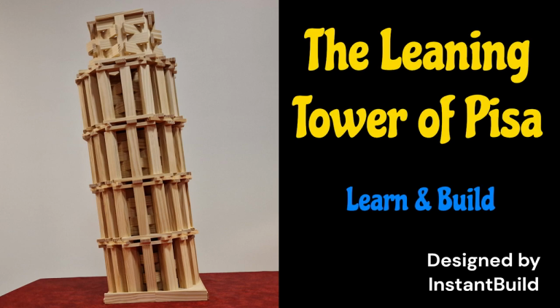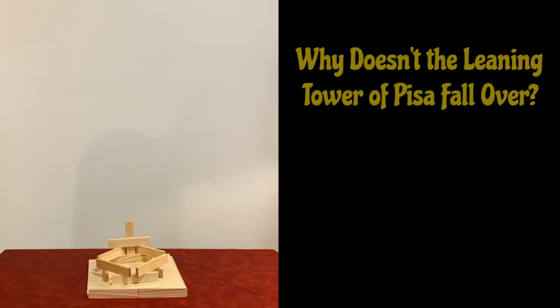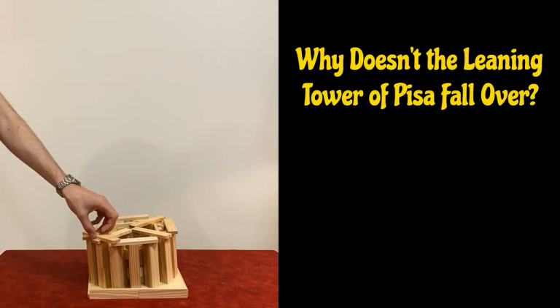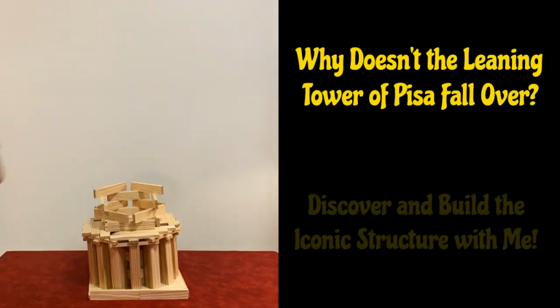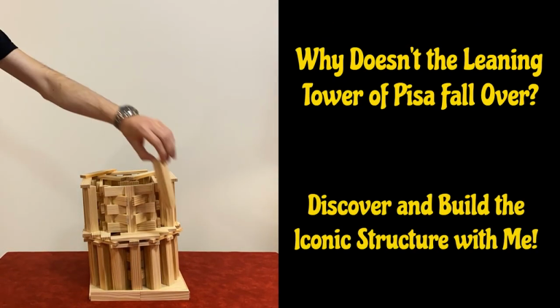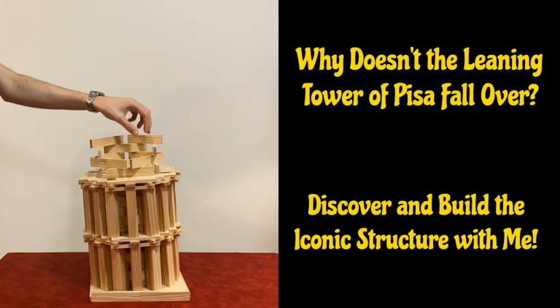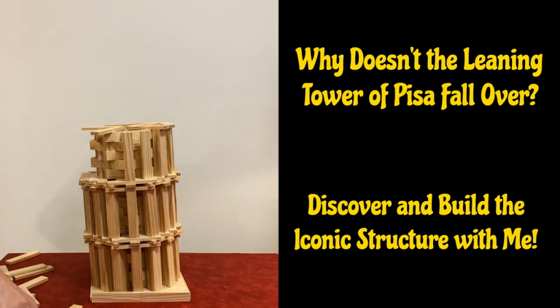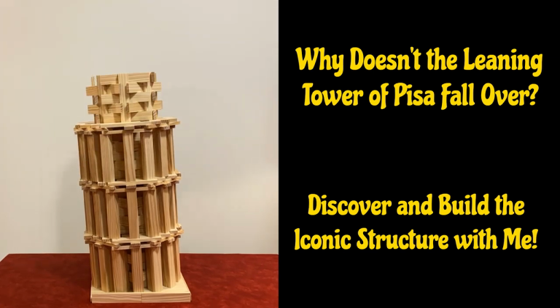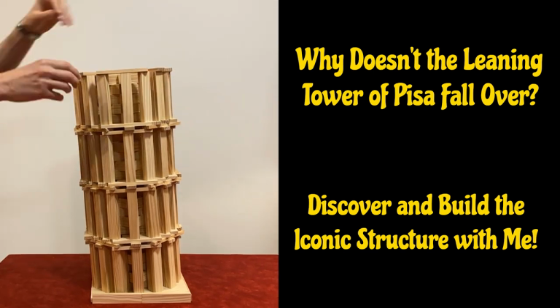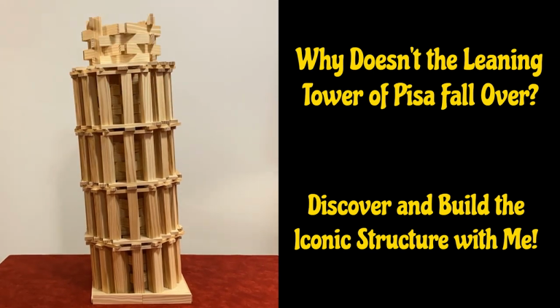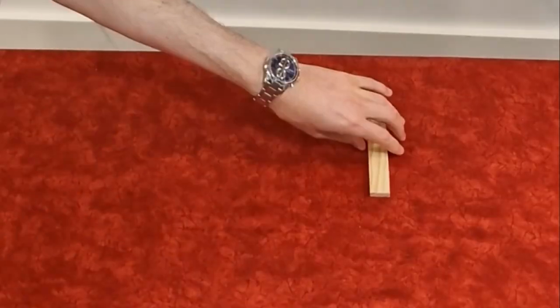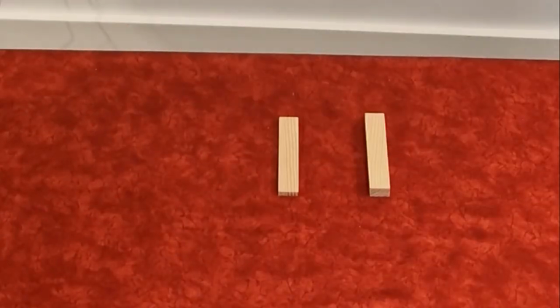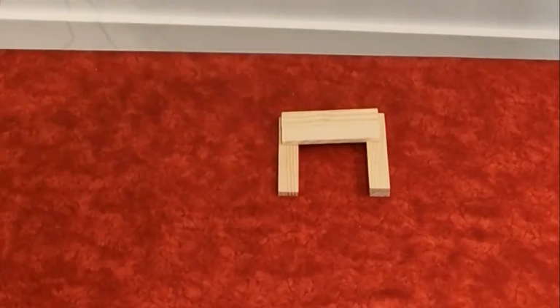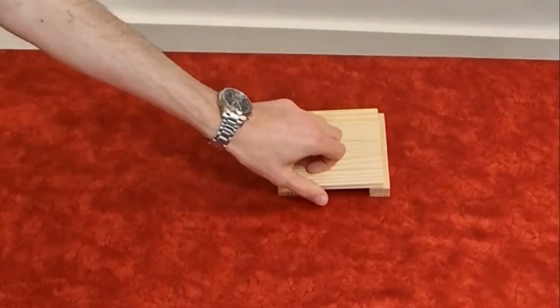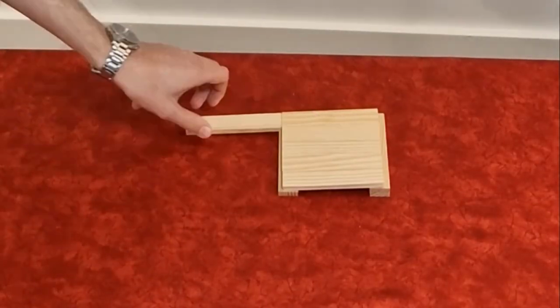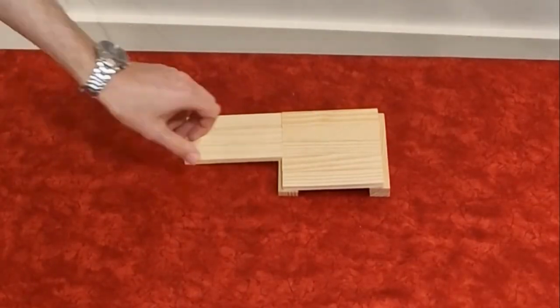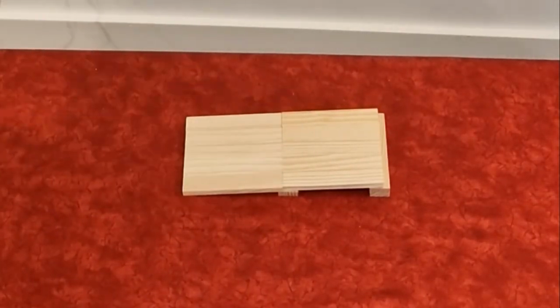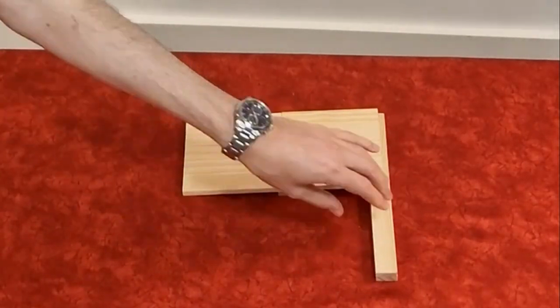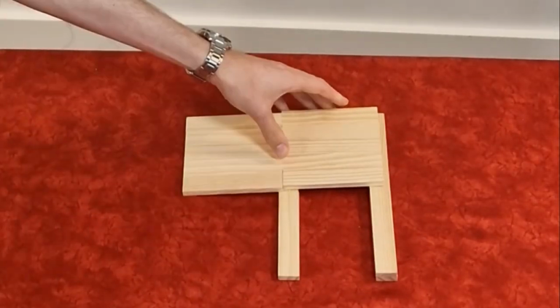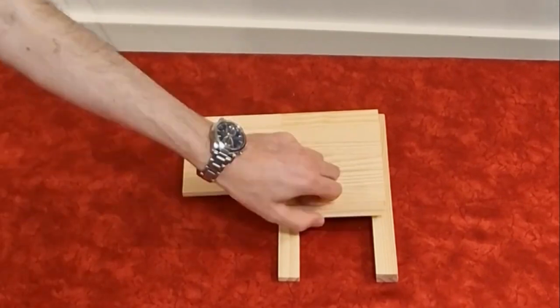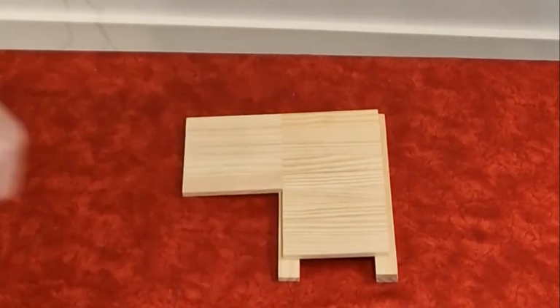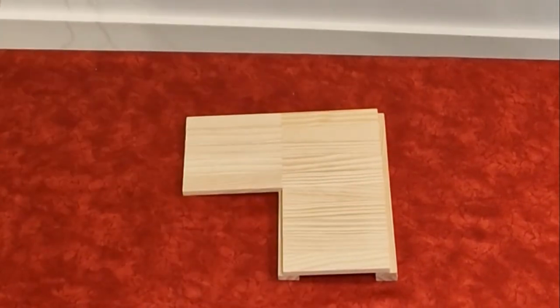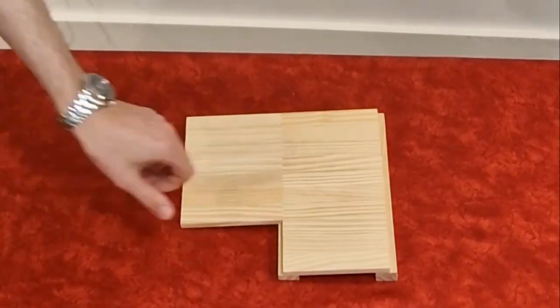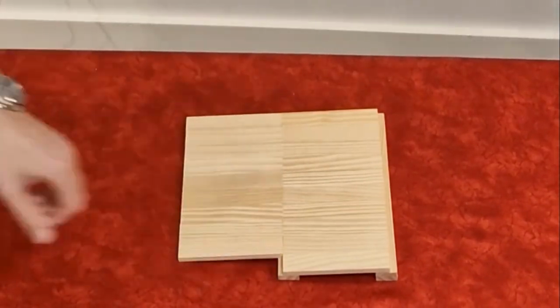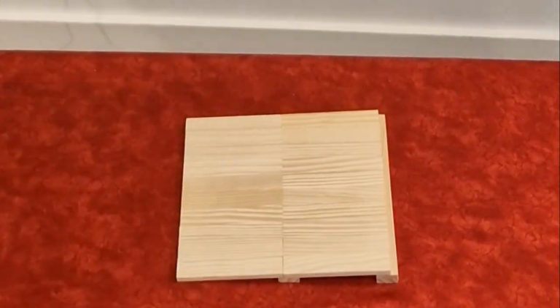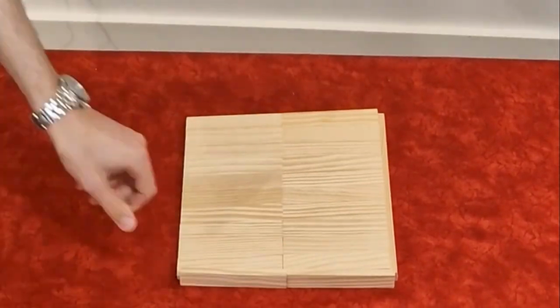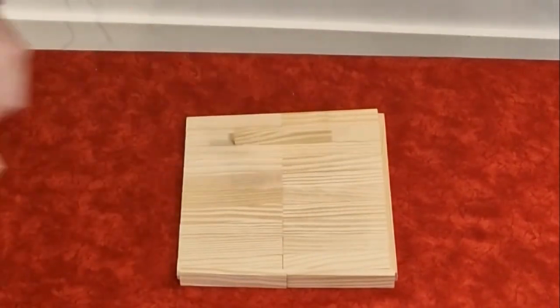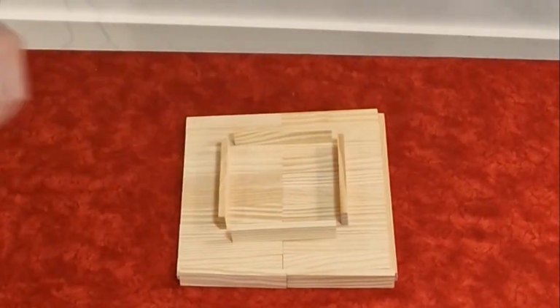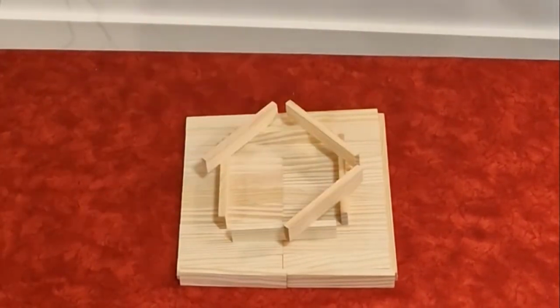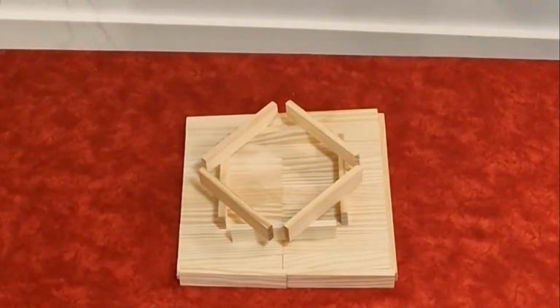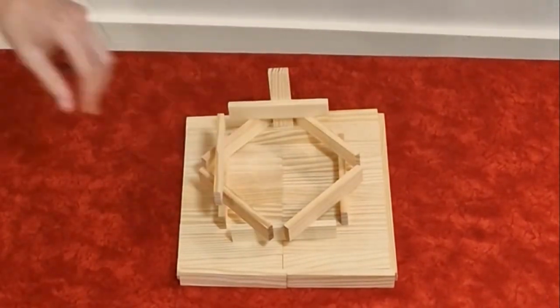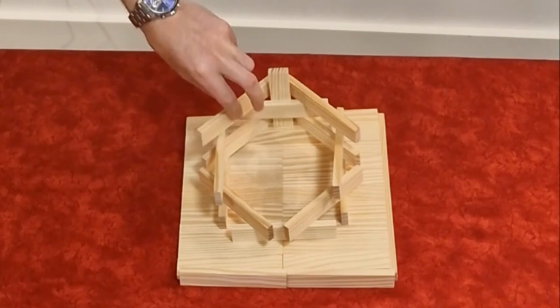Why doesn't the Leaning Tower of Pisa fall over? Discover and build the iconic structure with me. Have you ever marveled at the Leaning Tower of Pisa and wondered how such a seemingly precarious structure could stand for centuries?